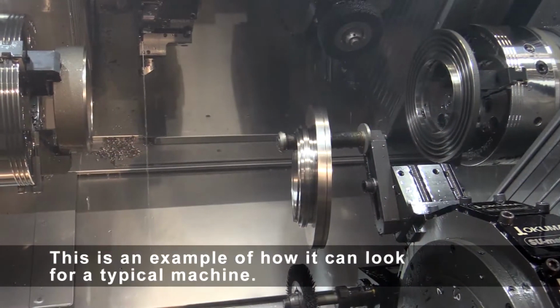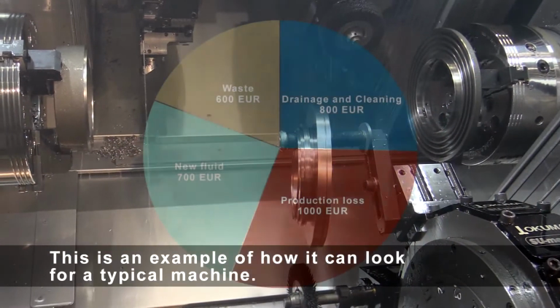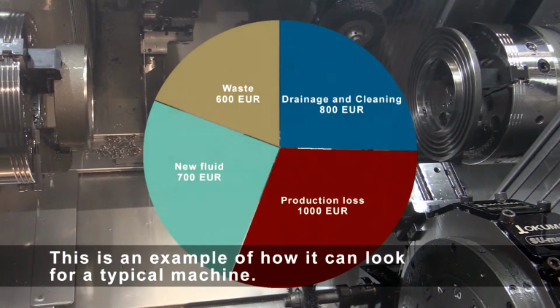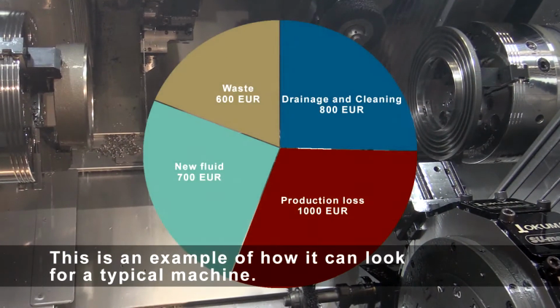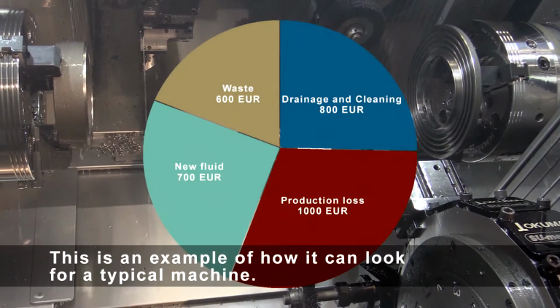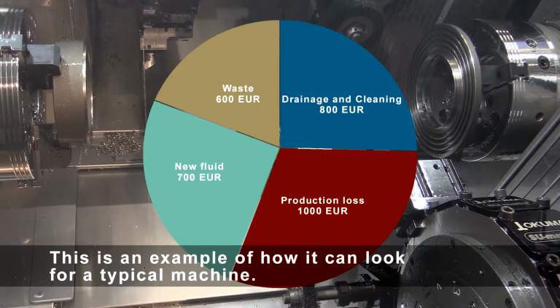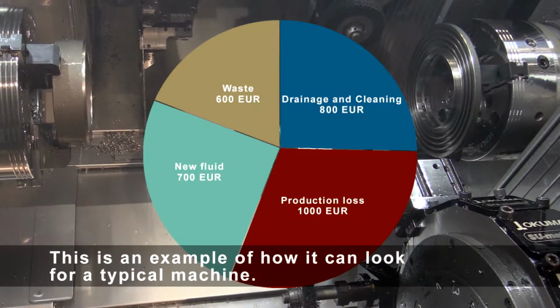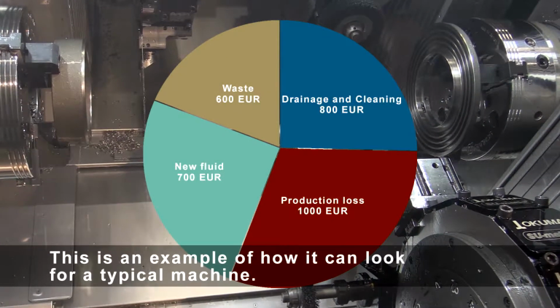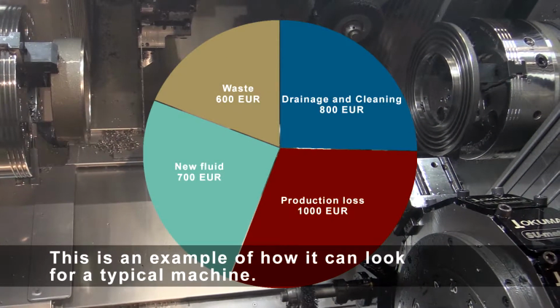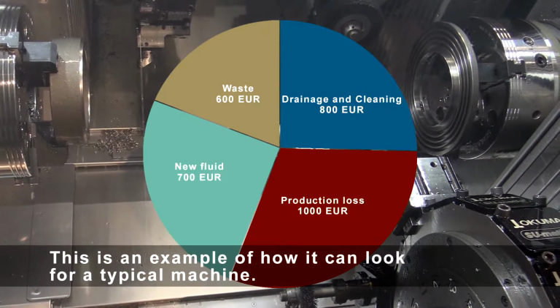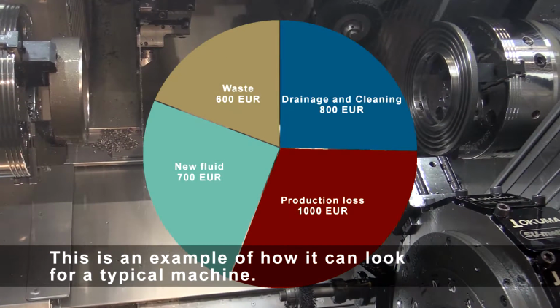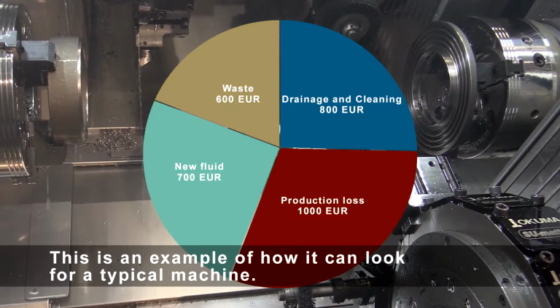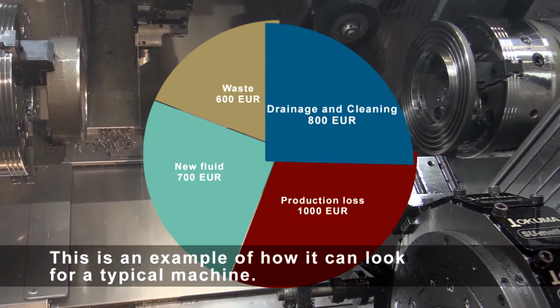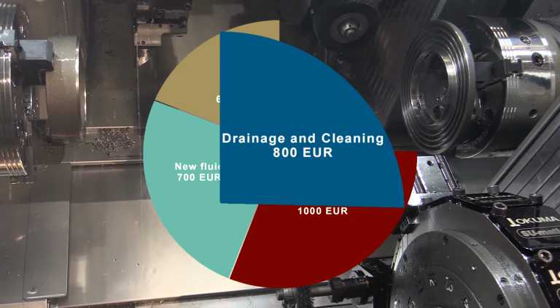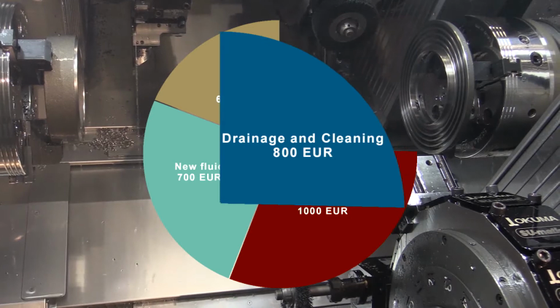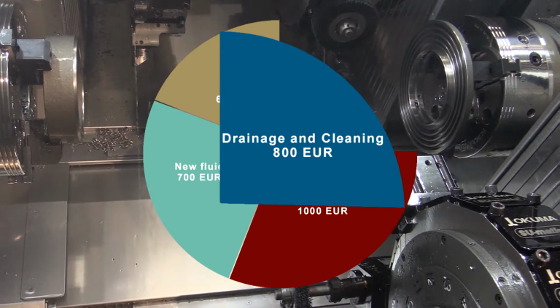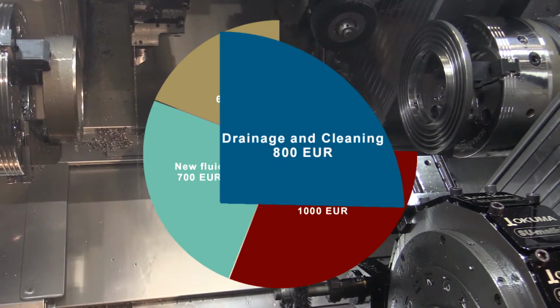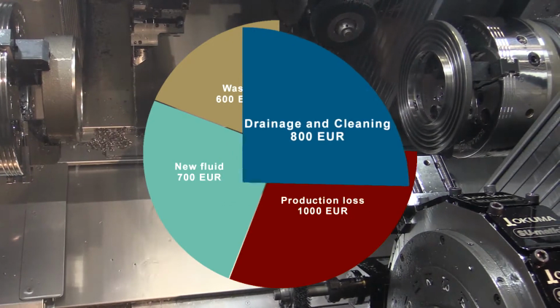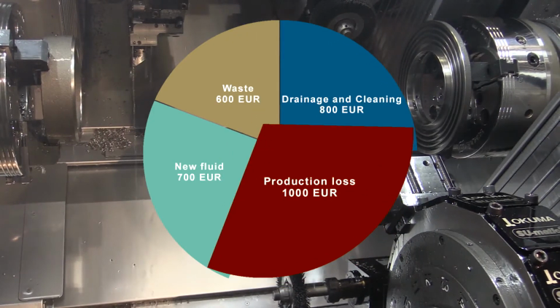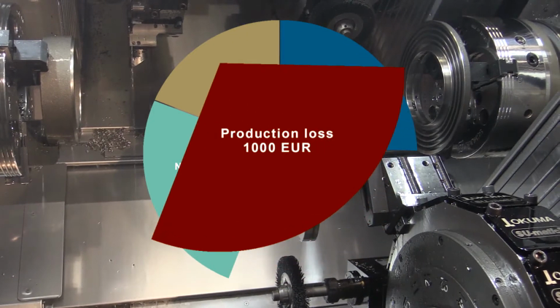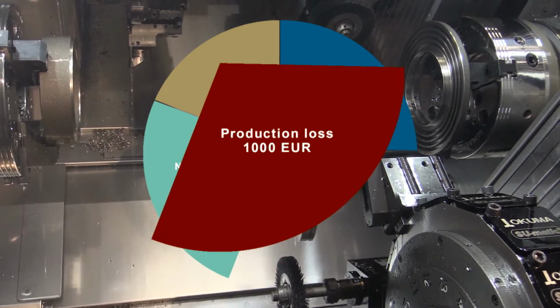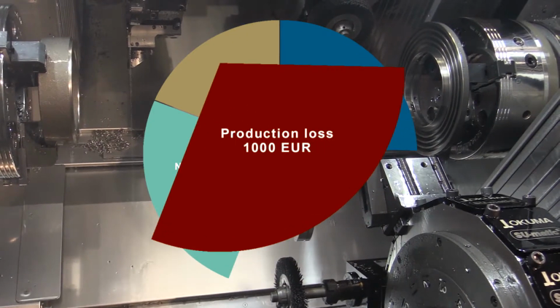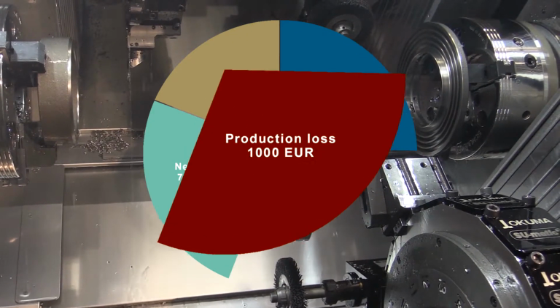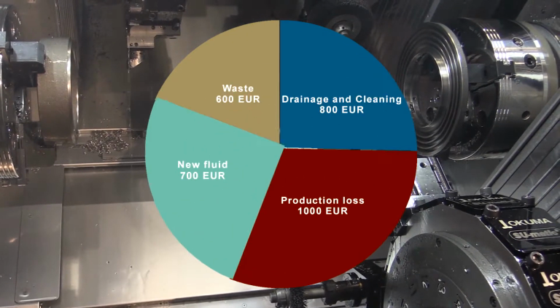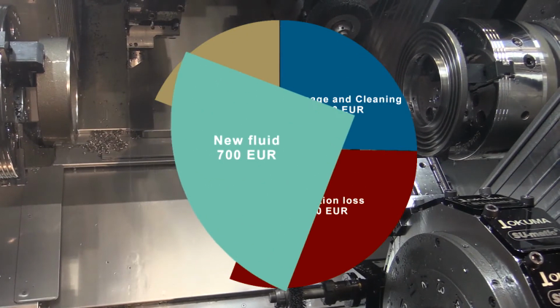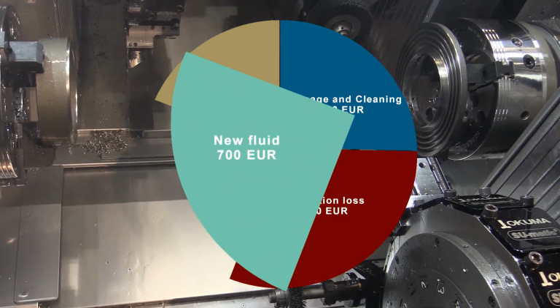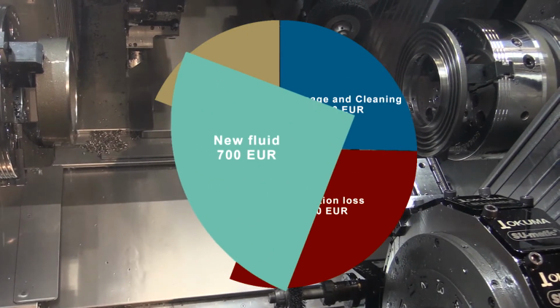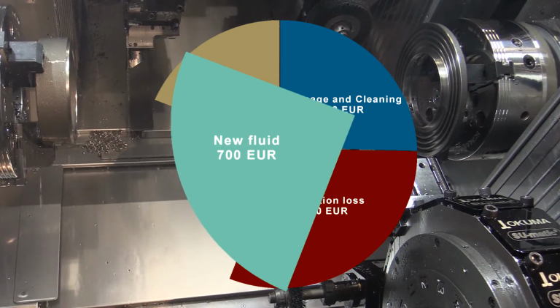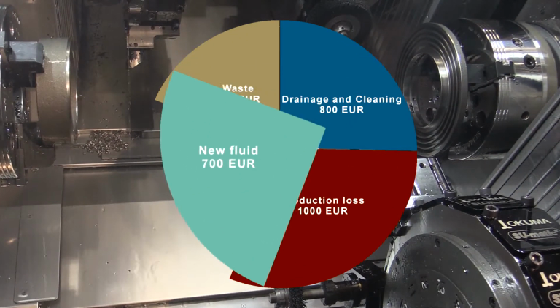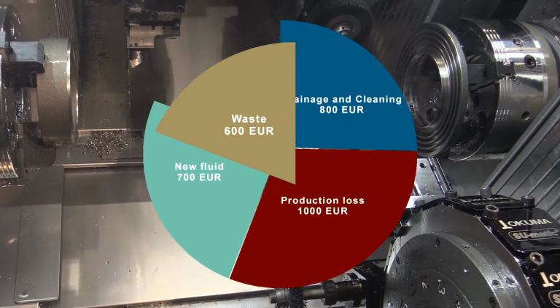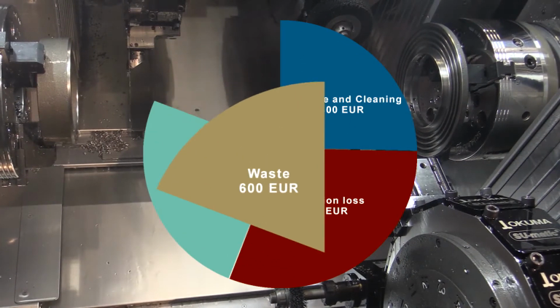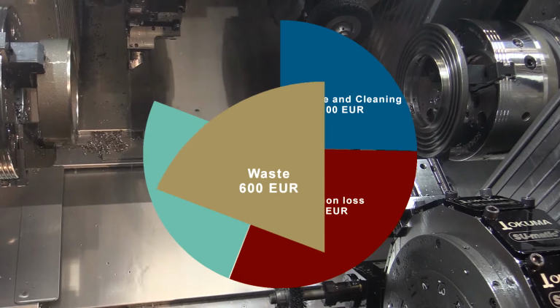This is an example of how it can look for a typical machine: drainage and cleaning, production loss, new fluid, and waste.